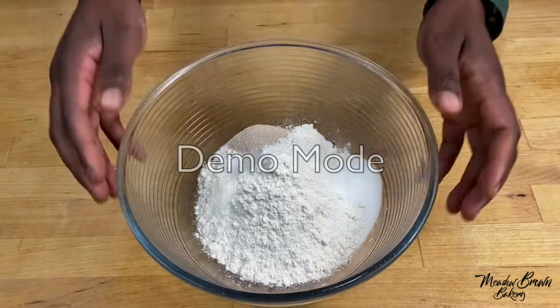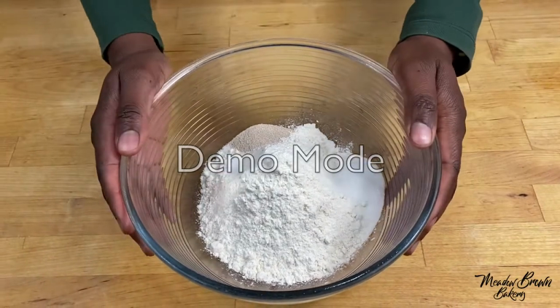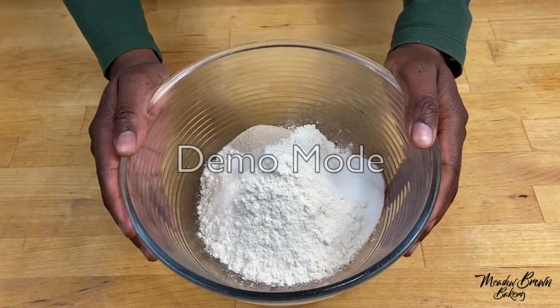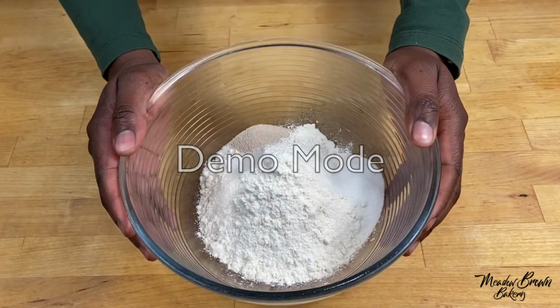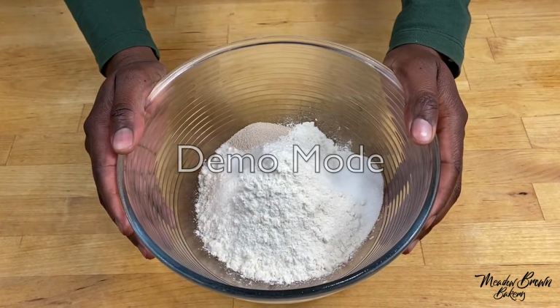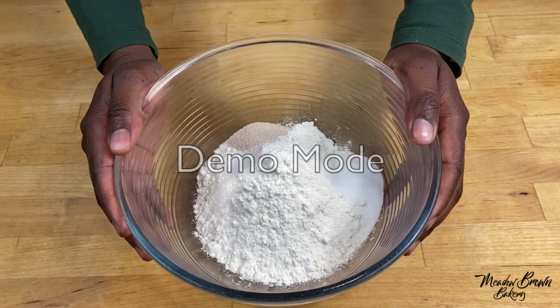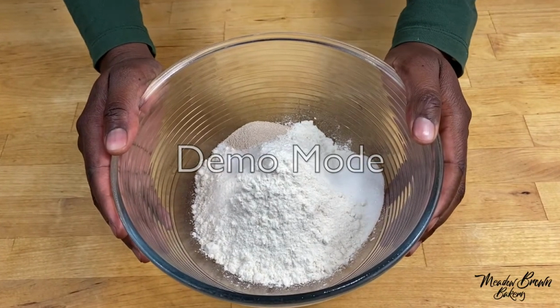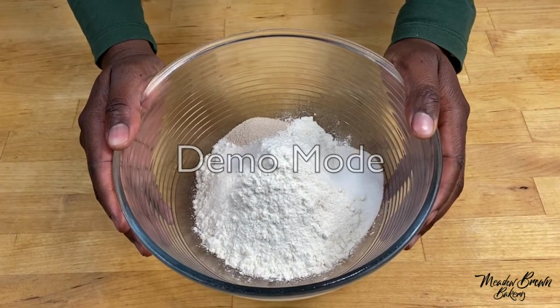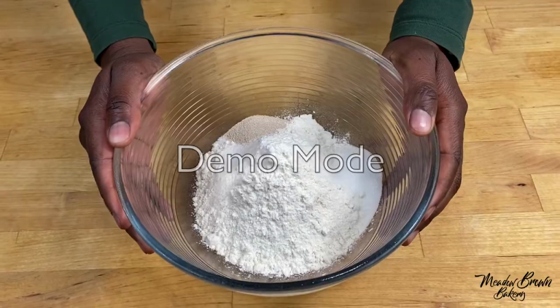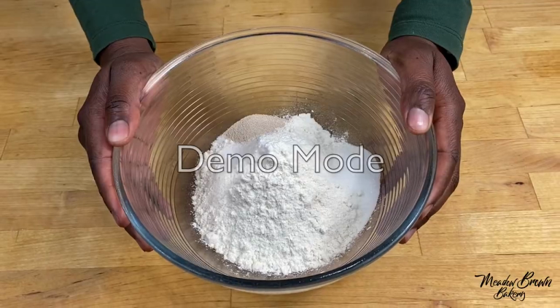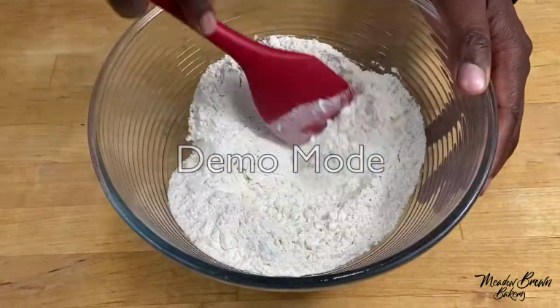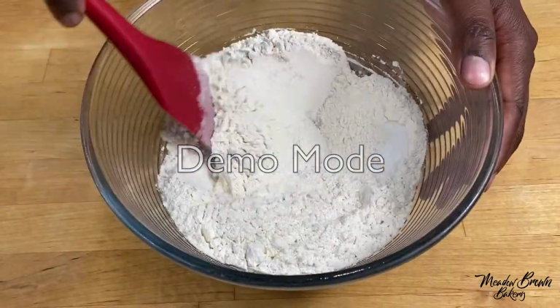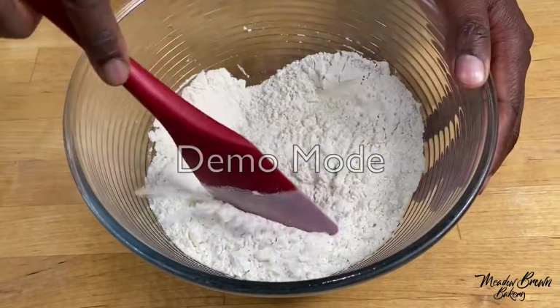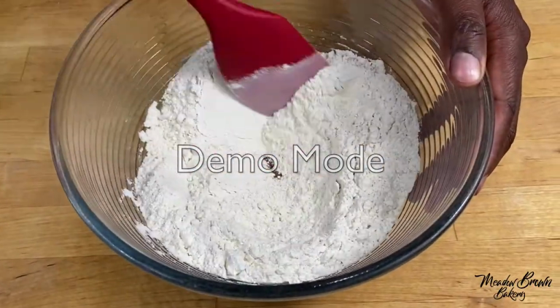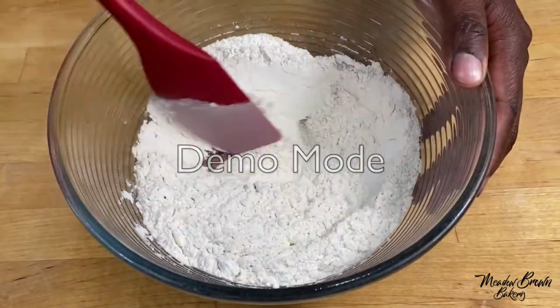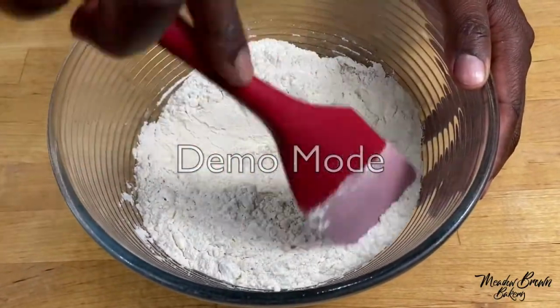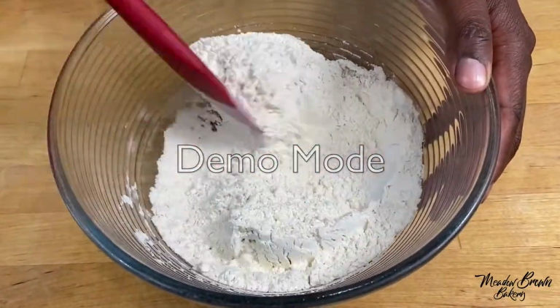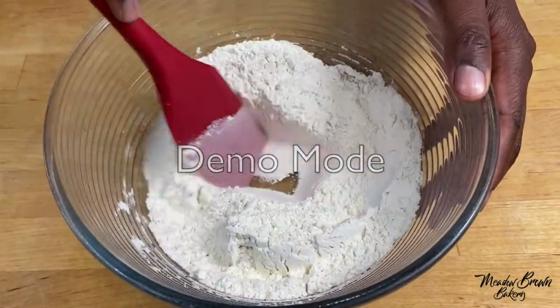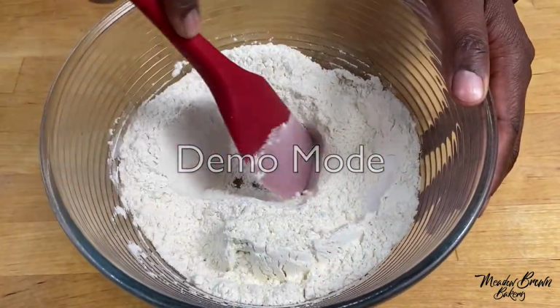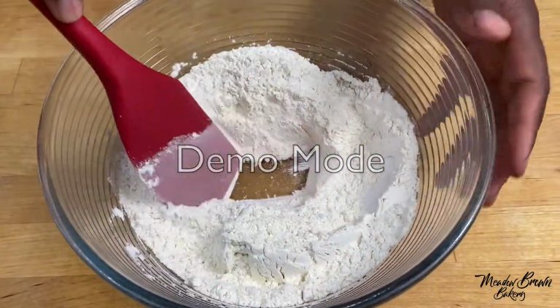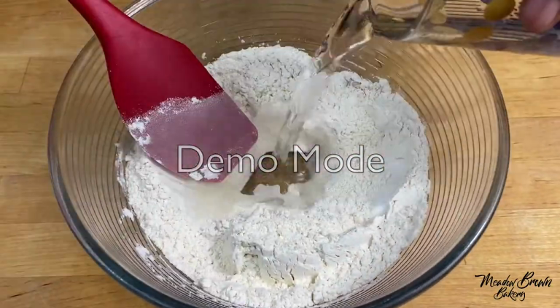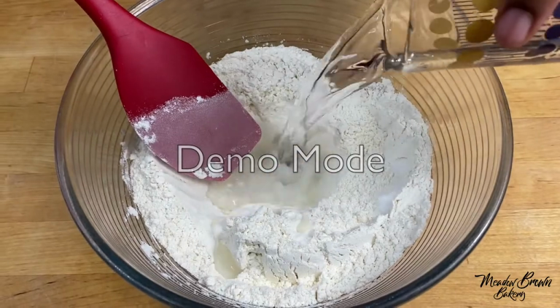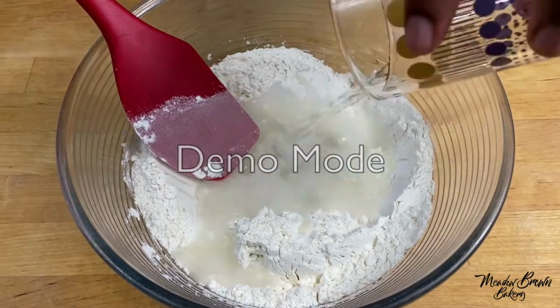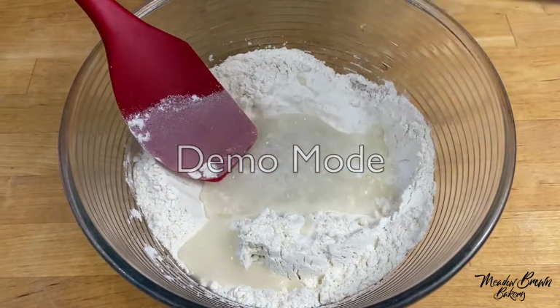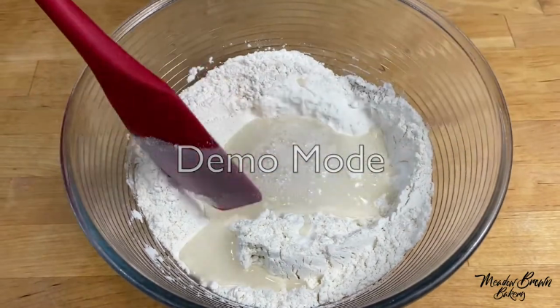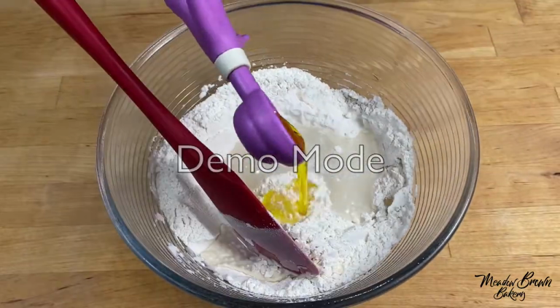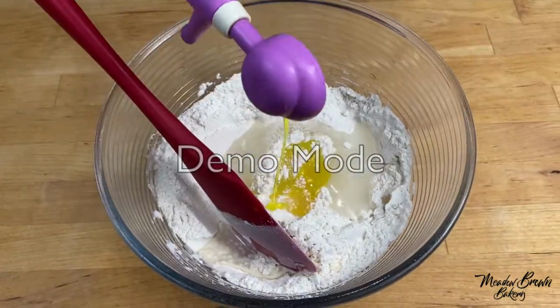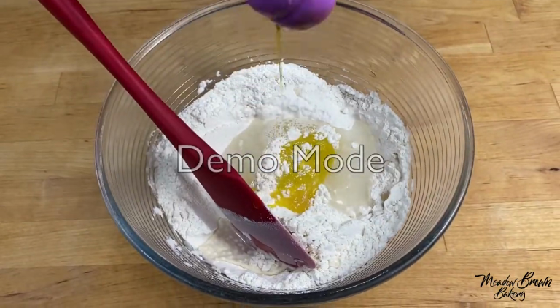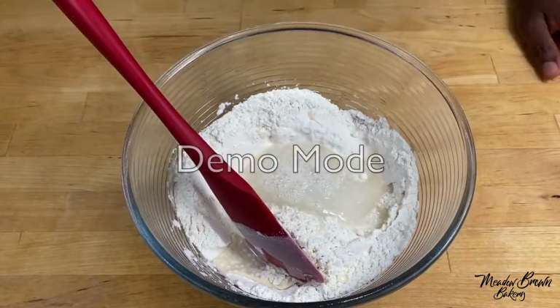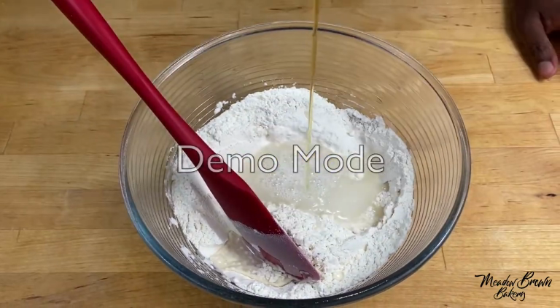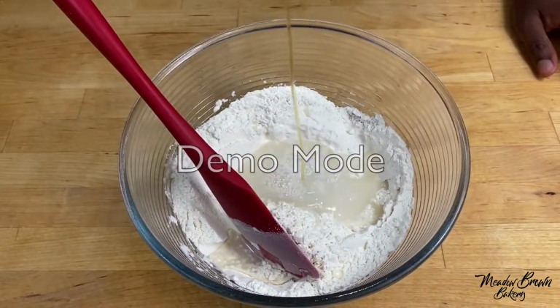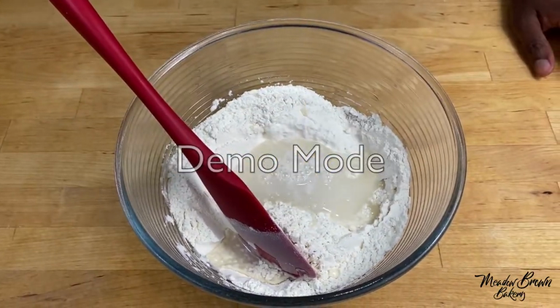Put some flour, salt and sugar in a bowl and mix this together. Make a well in the center and then add in your water, vegetable oil, honey or malt extract.